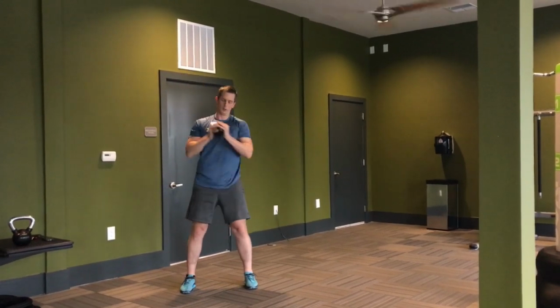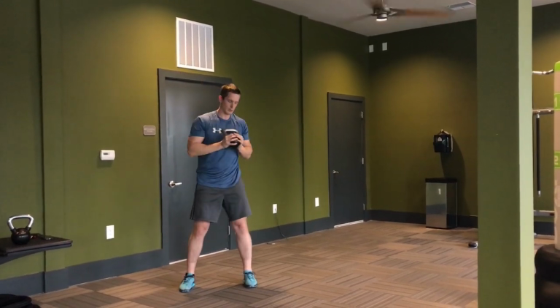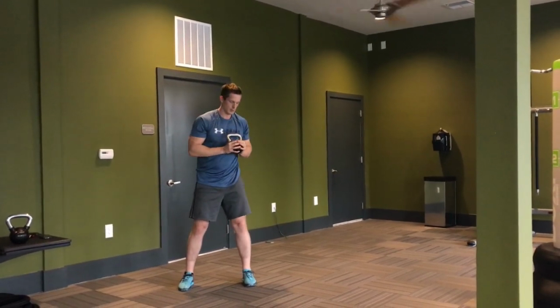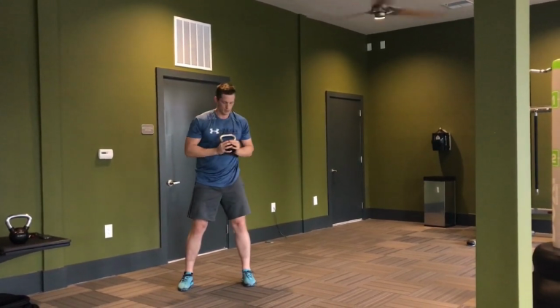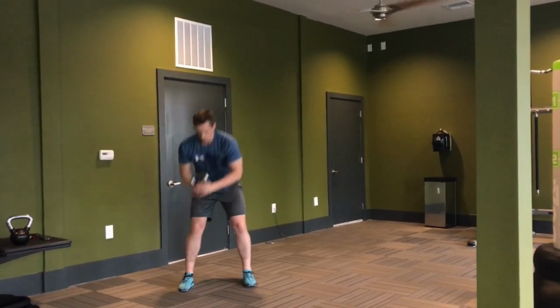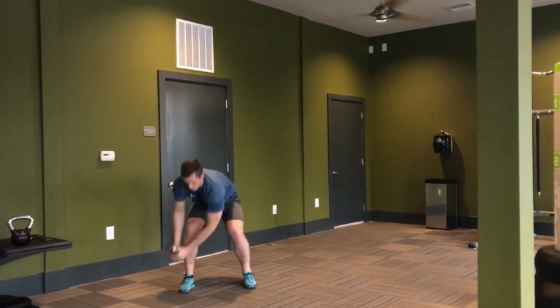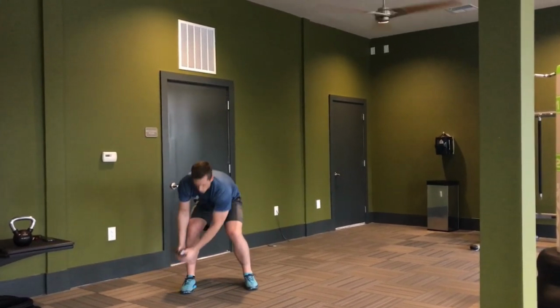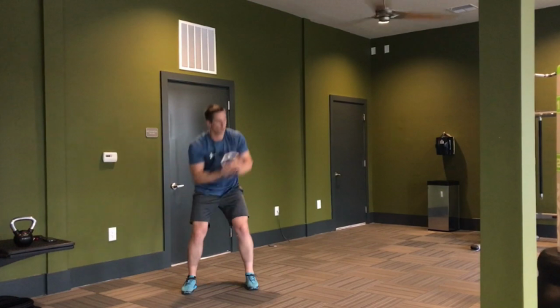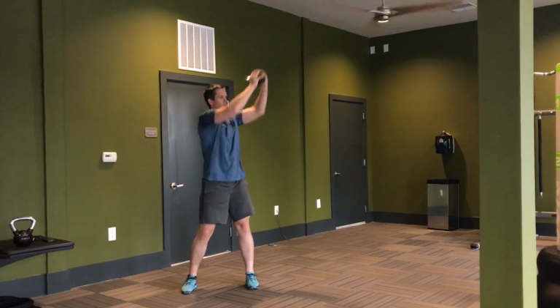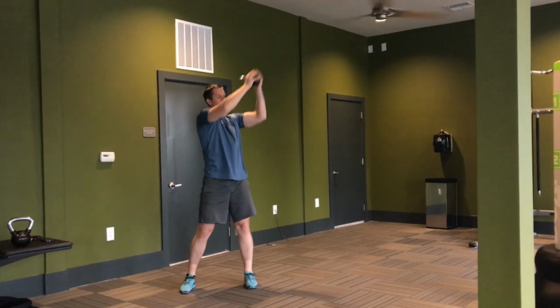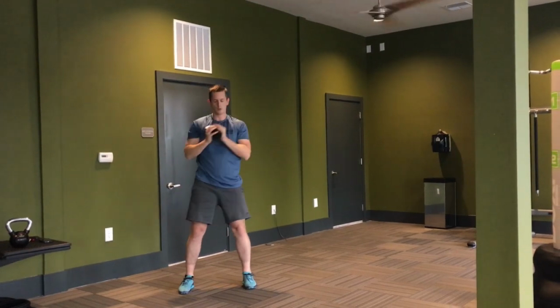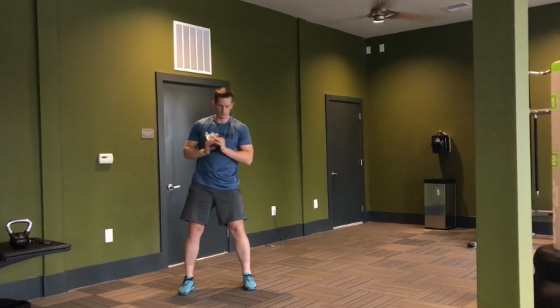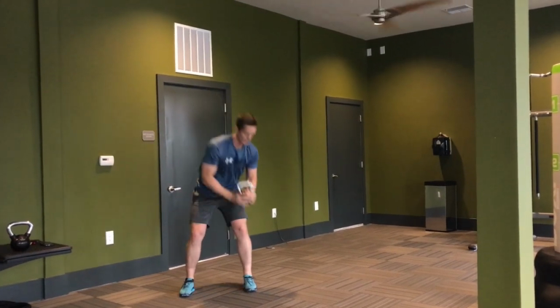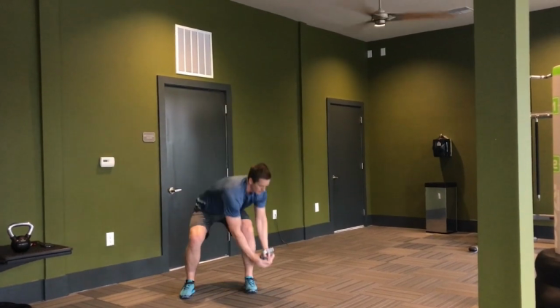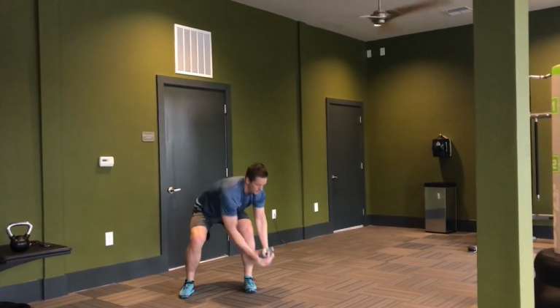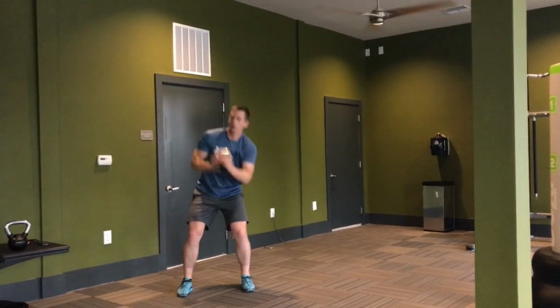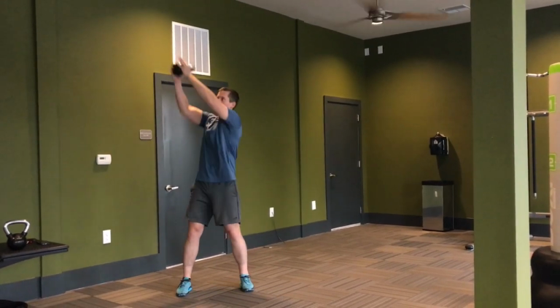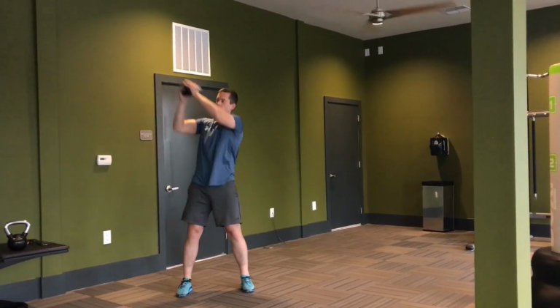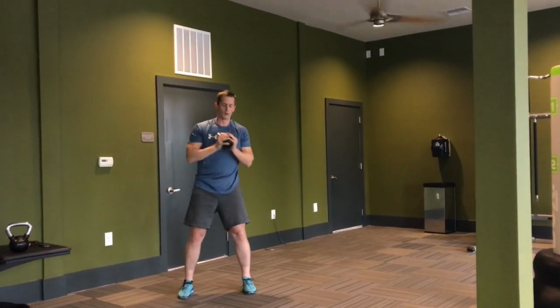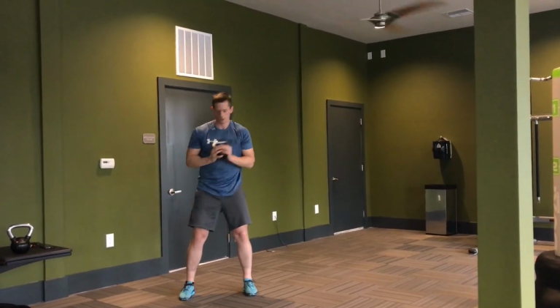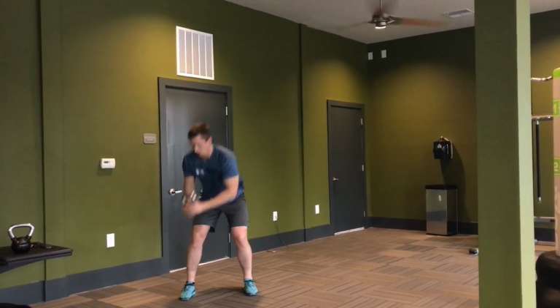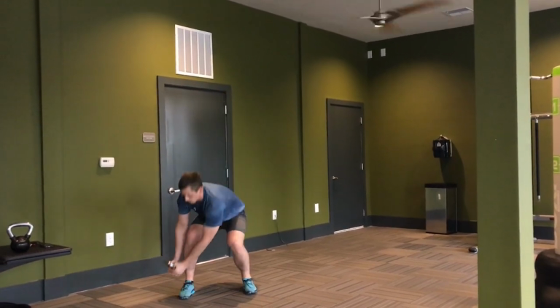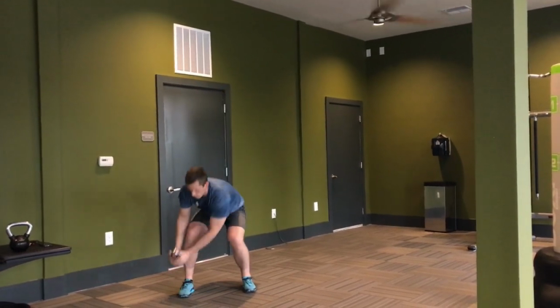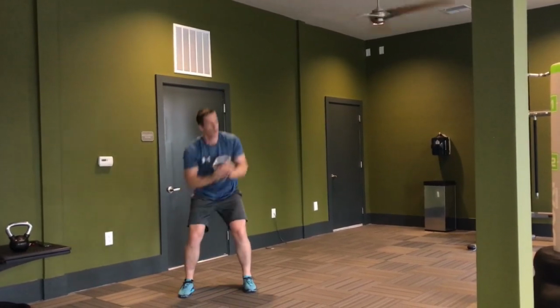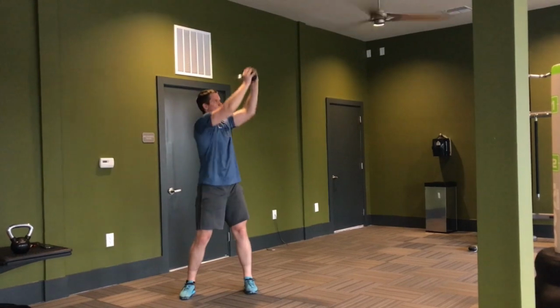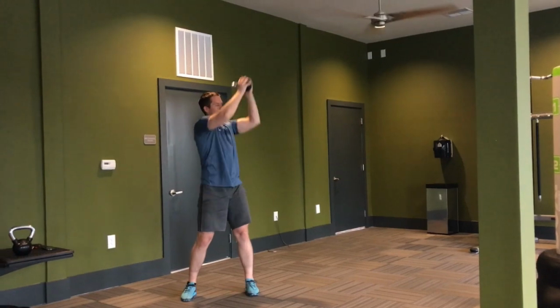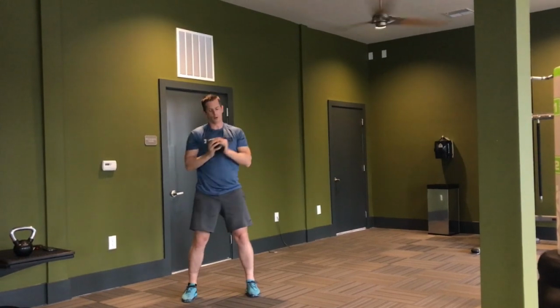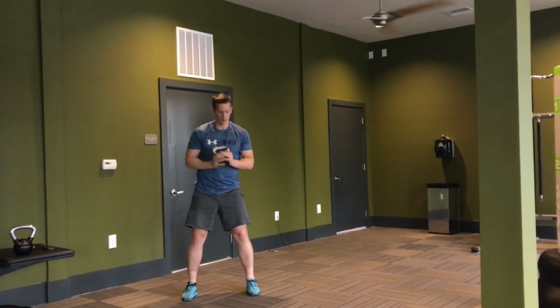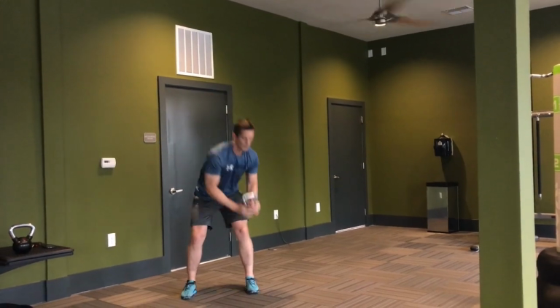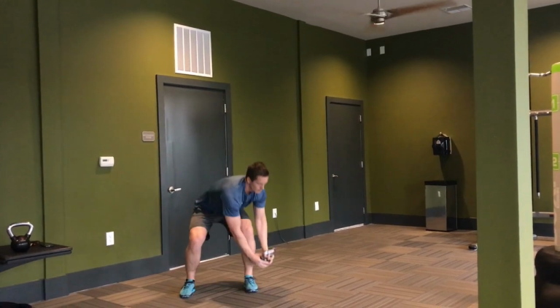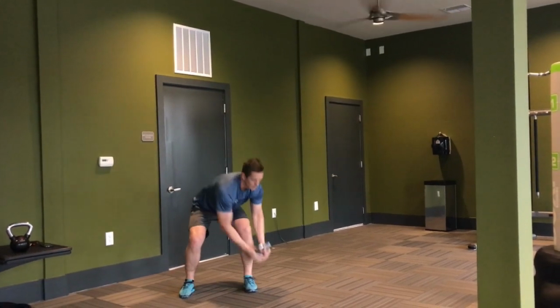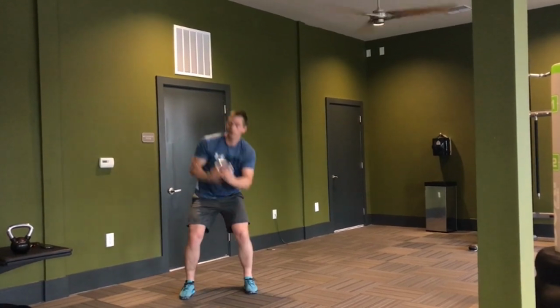In this example, I'm alternating sides and going at a controlled rate. You can speed them up a lot by doing, say, 10 on one side and then switching and doing 10 on the other. You can also turn it into more of a deadlift versus a squat based on what you want to work in your lower extremities.